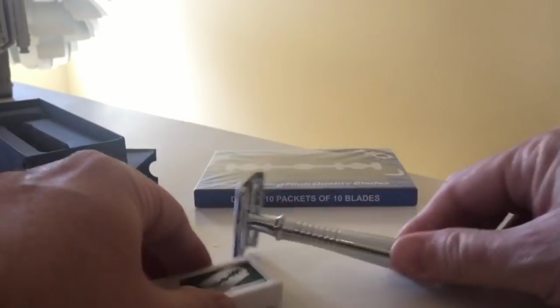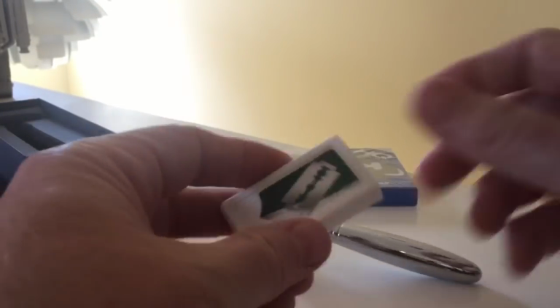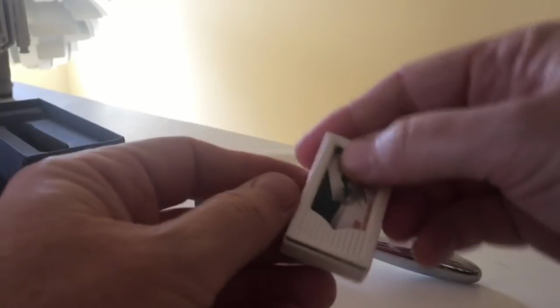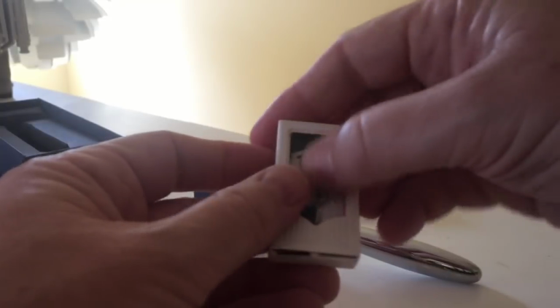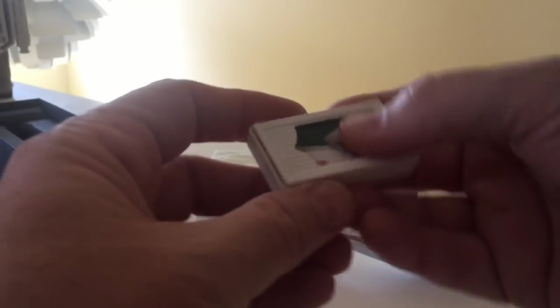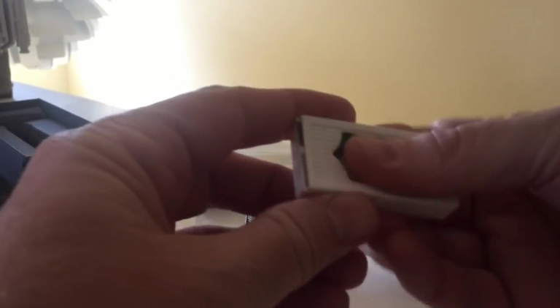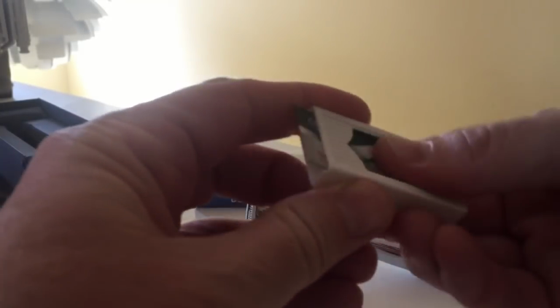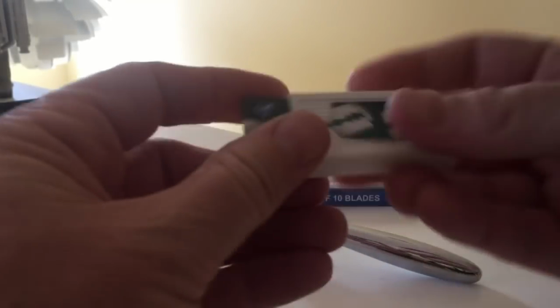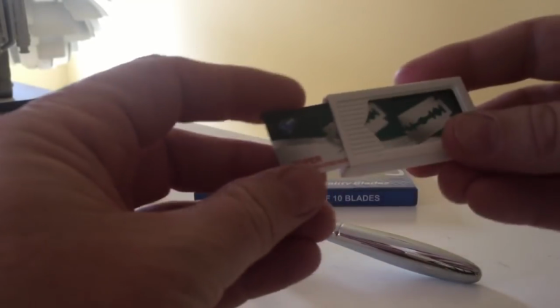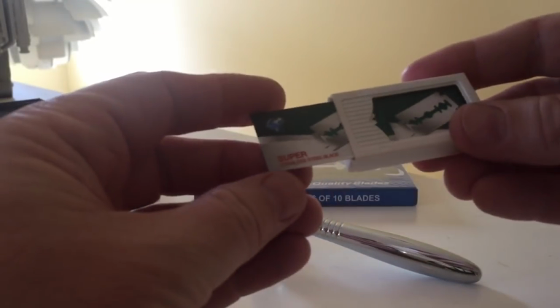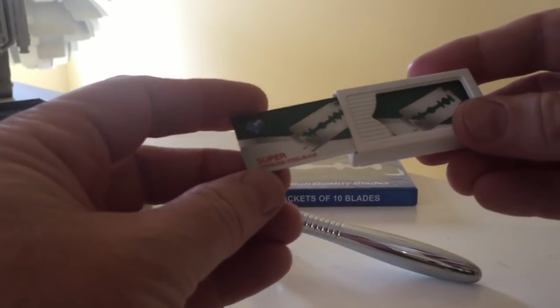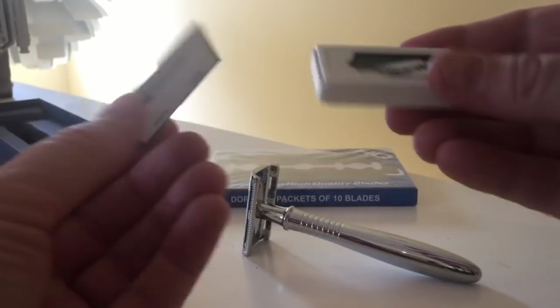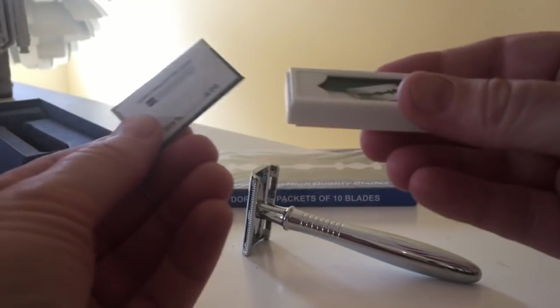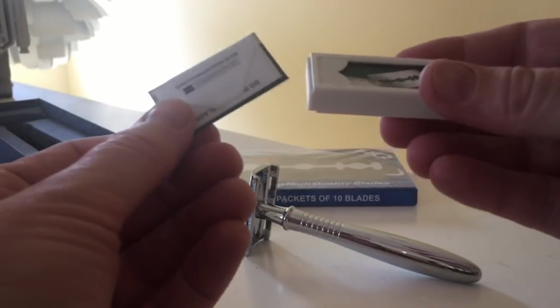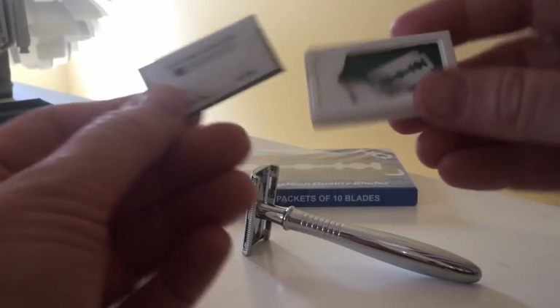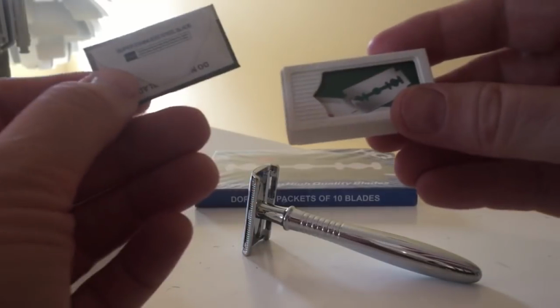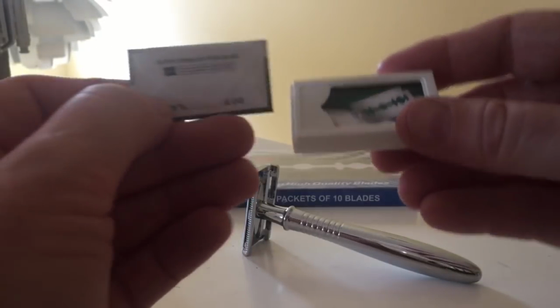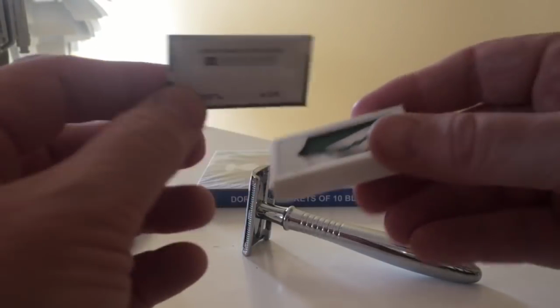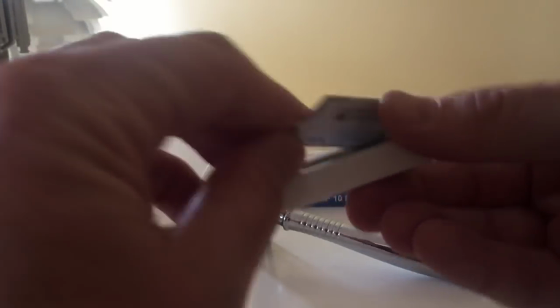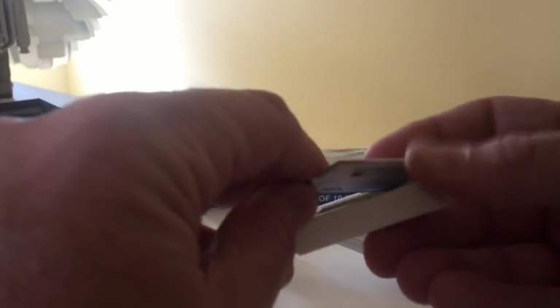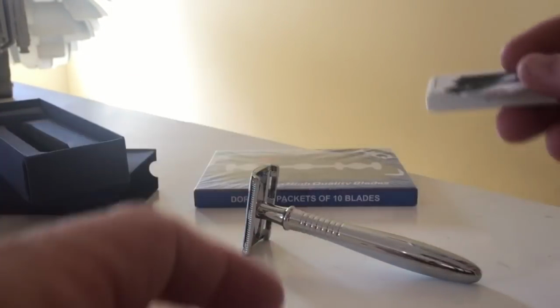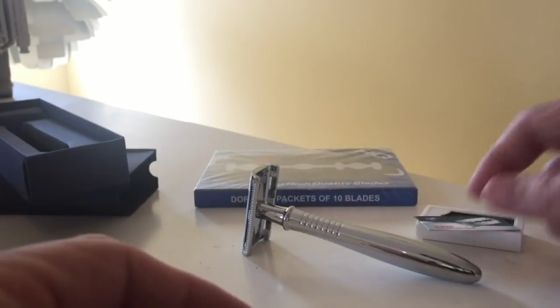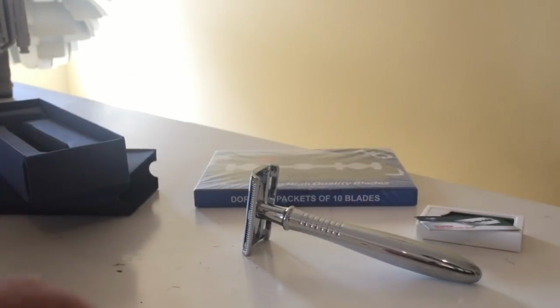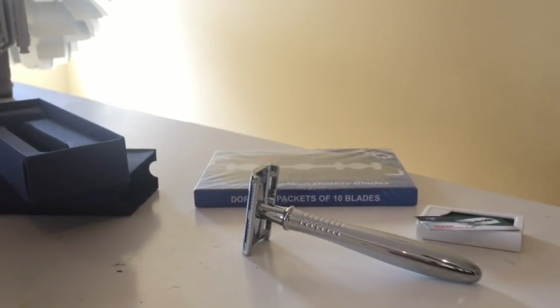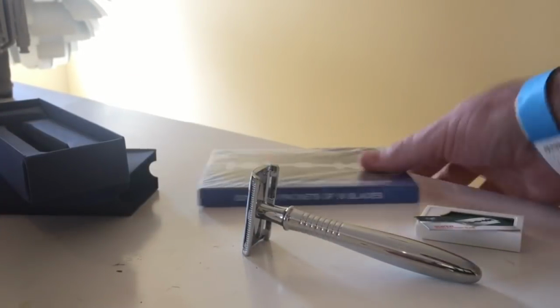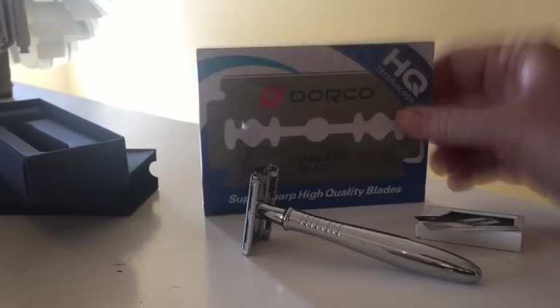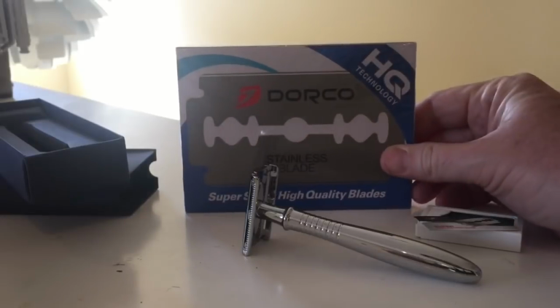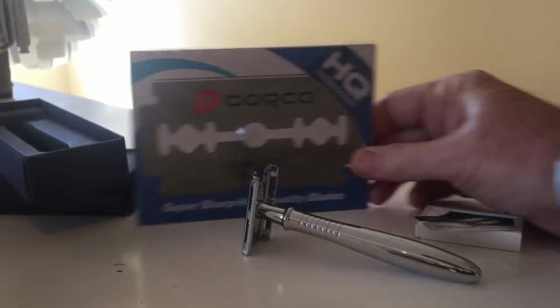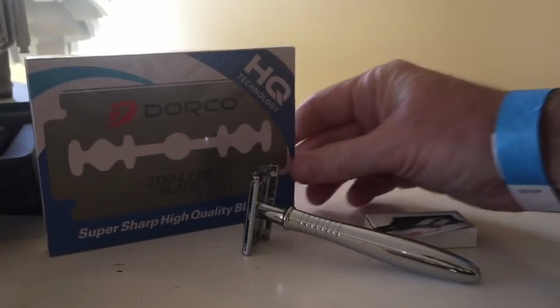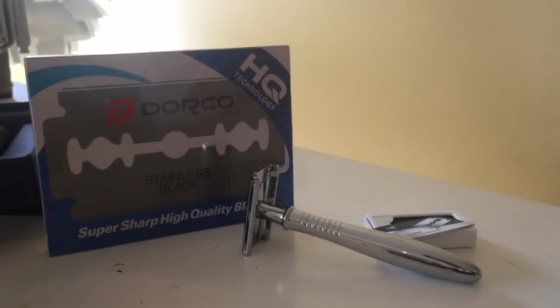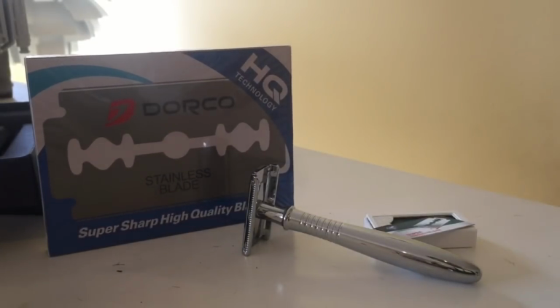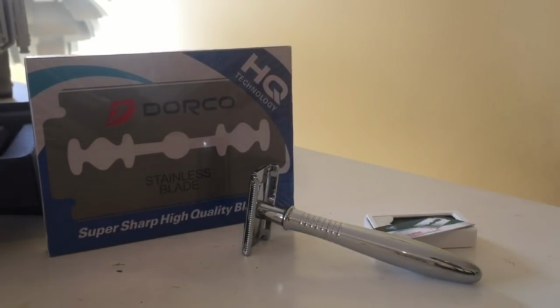What kind of blades are these? Super stainless steel blade — I'm not sure if that's Dorco or not. So that comes in there and that's what you get. Let's see how that sucker shaves, shall we?